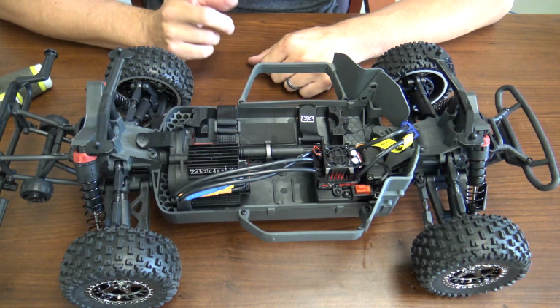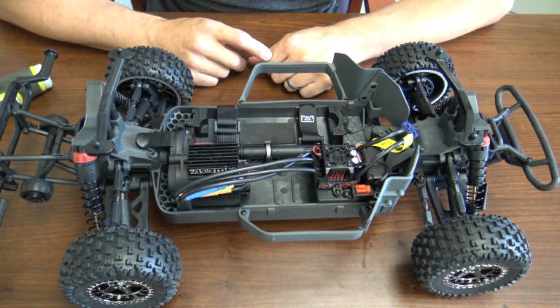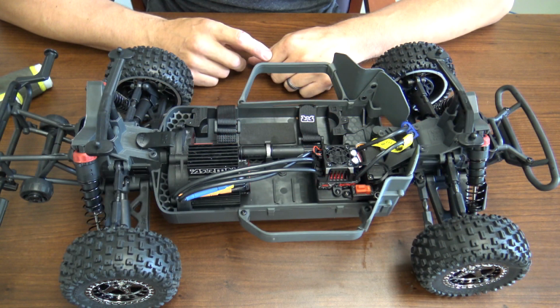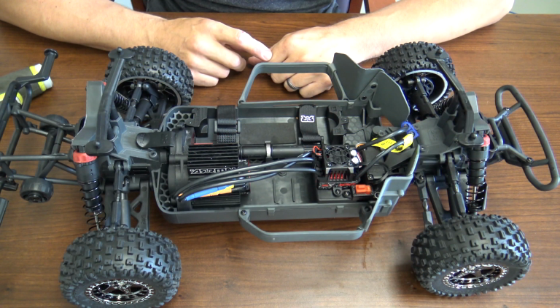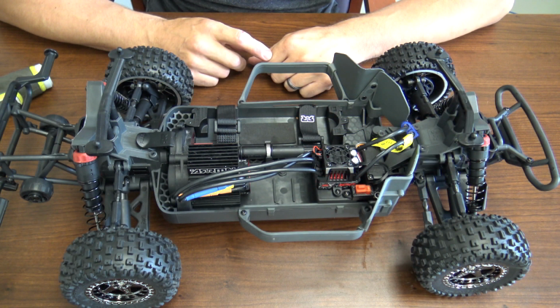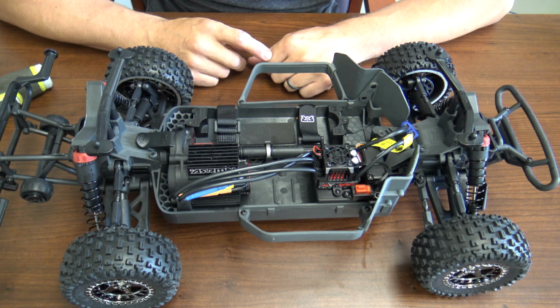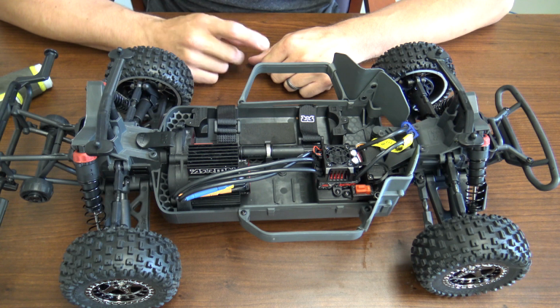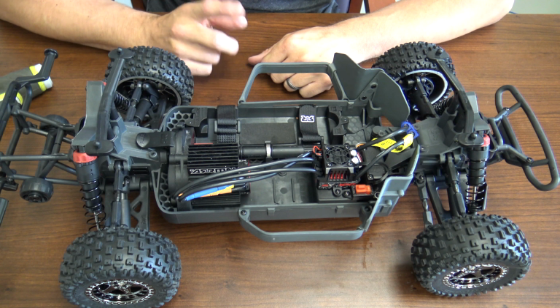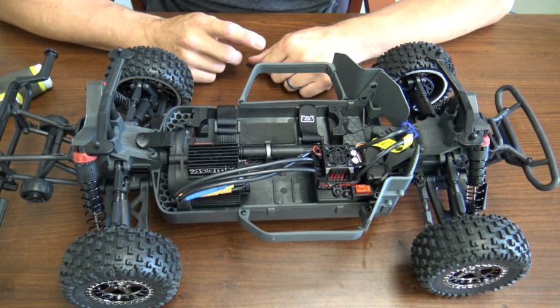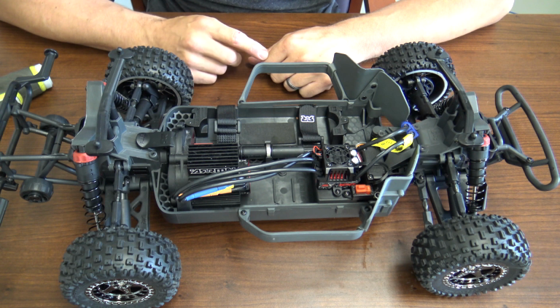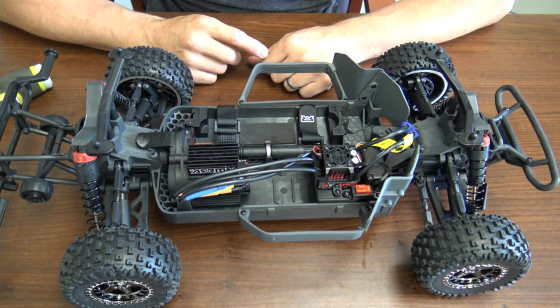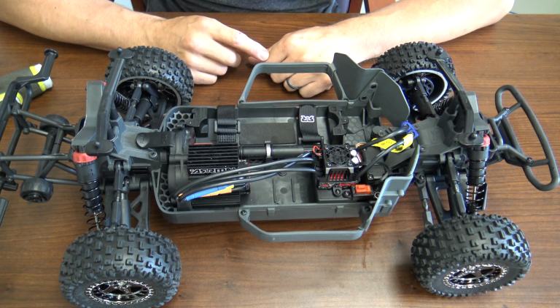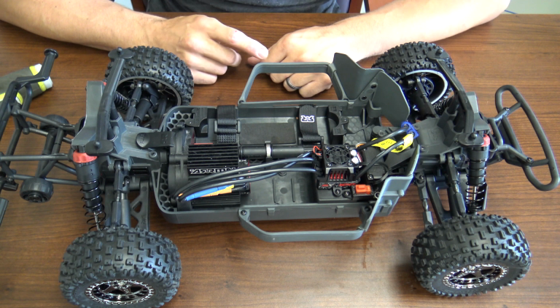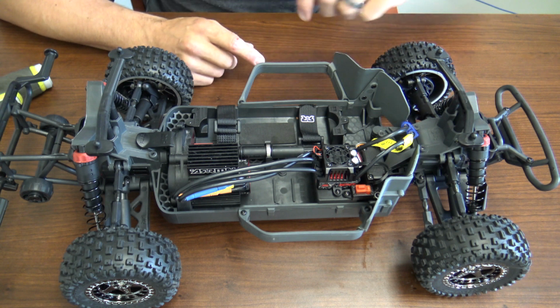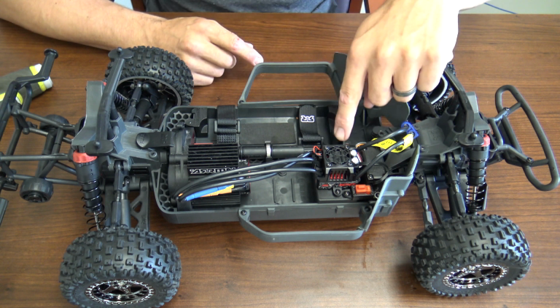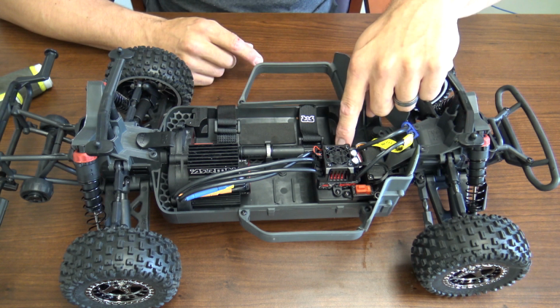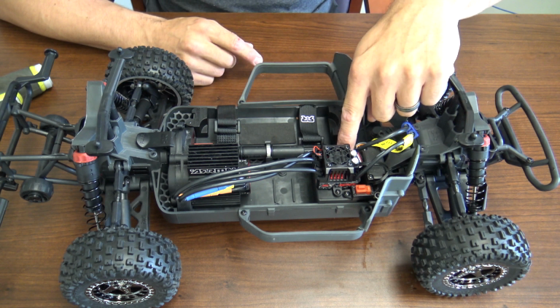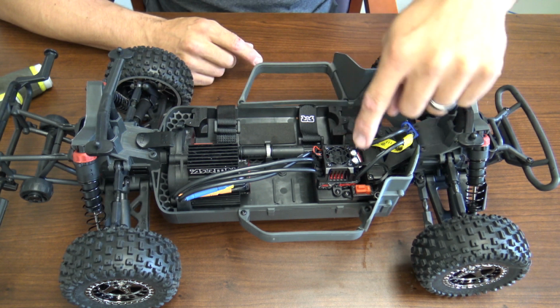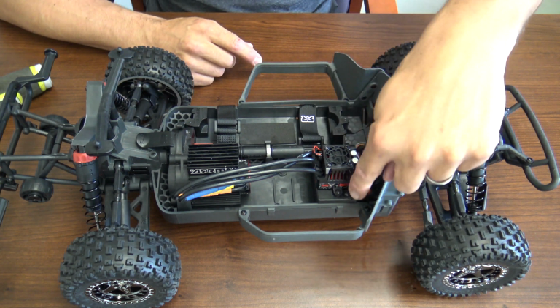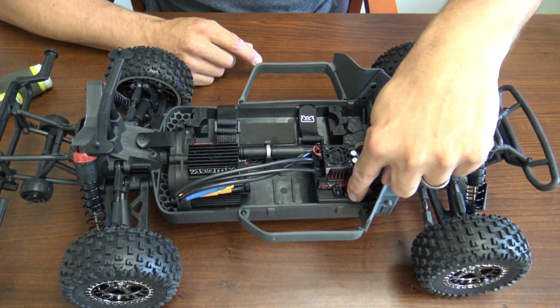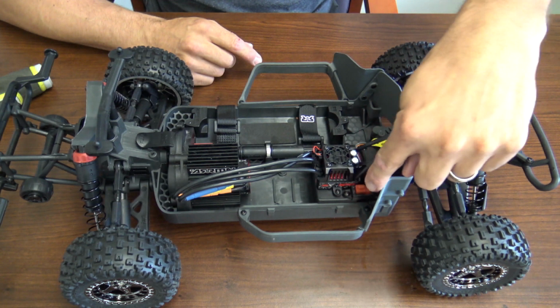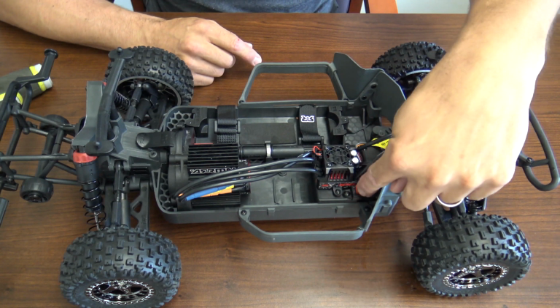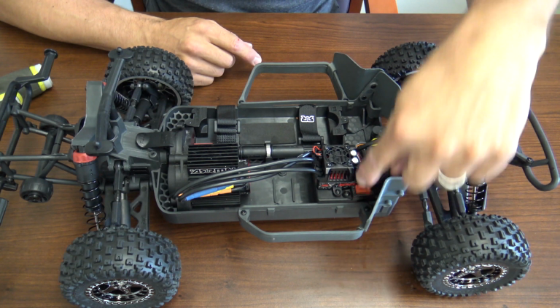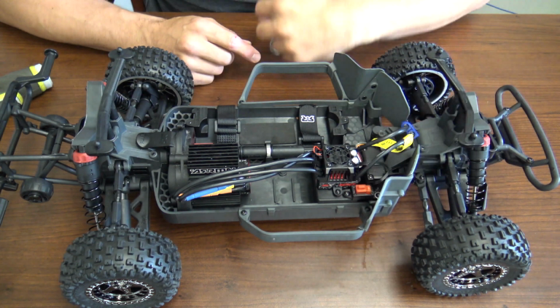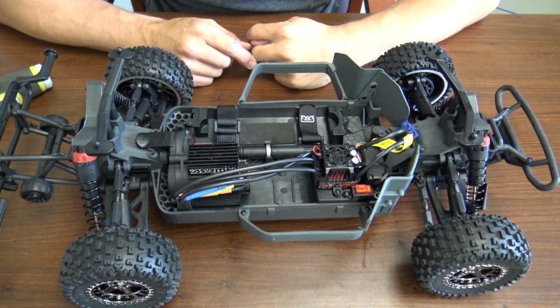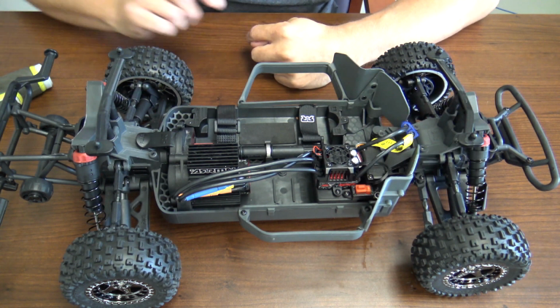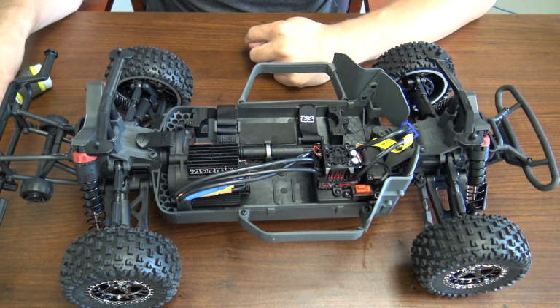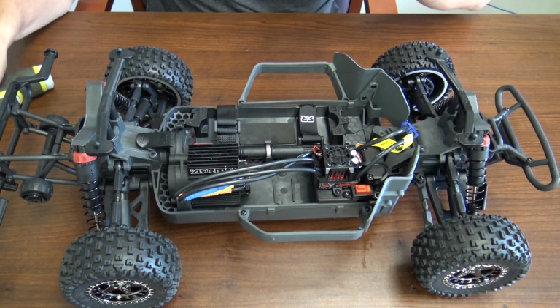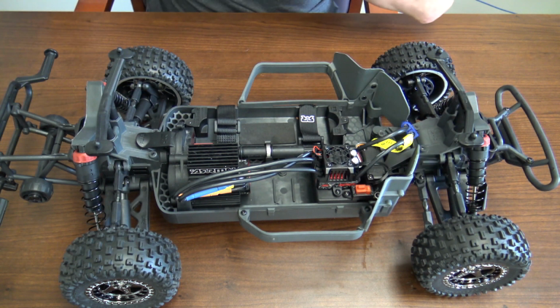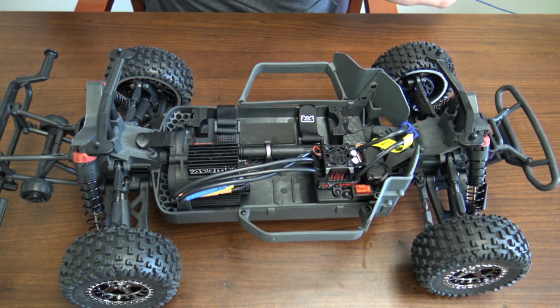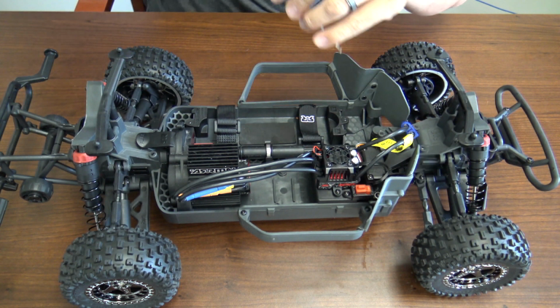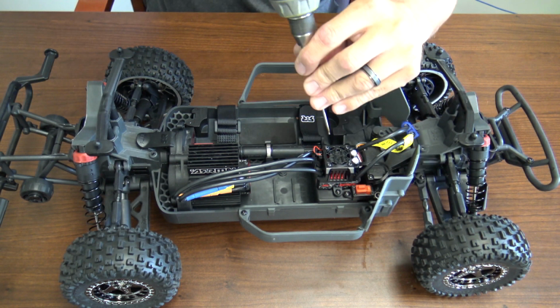Now I'll show you how to swap out the ESC. You'll need a two millimeter wrench or a two millimeter speed driver. You'll have to remove three screws: two that hold the ESC down and one that holds the actual switch down as well. Go ahead and remove all three of those.